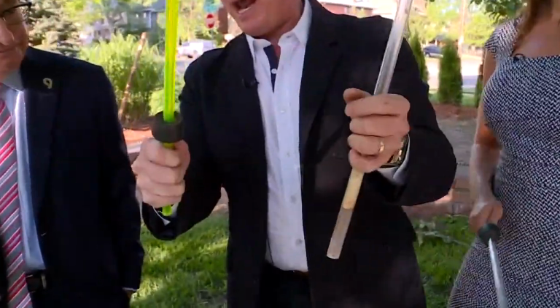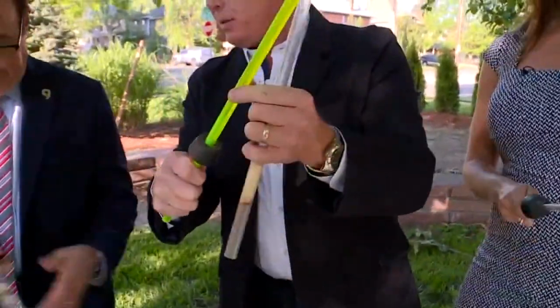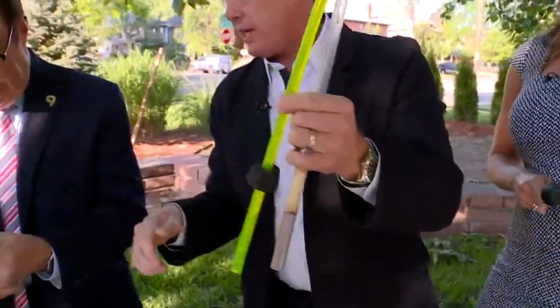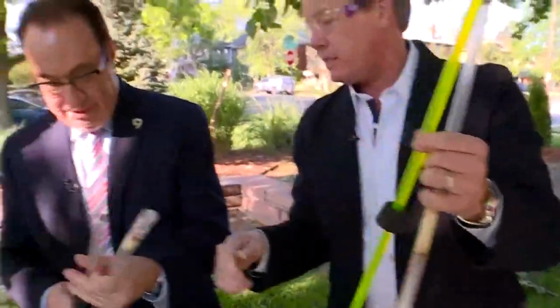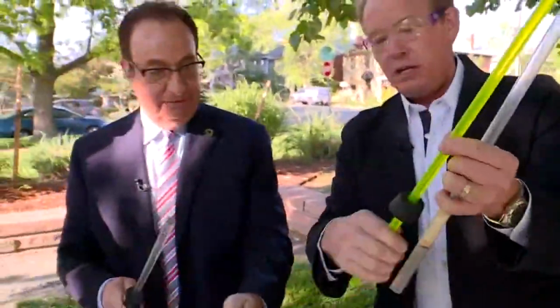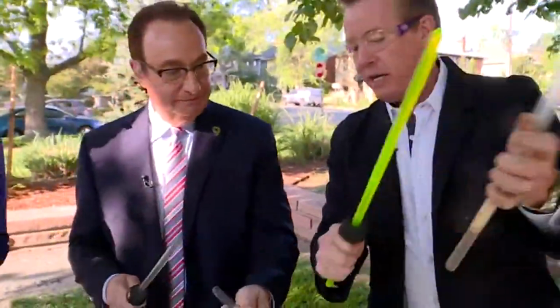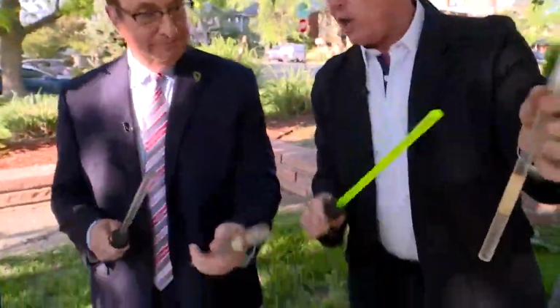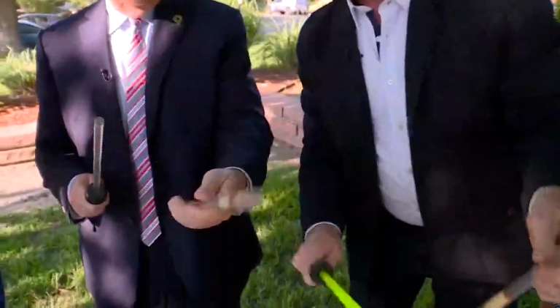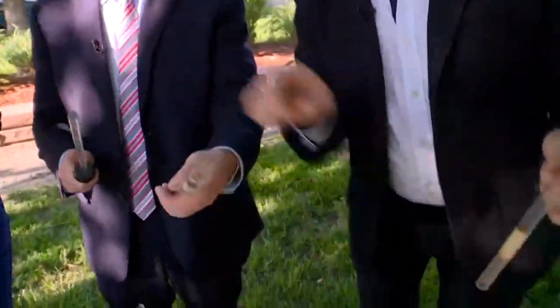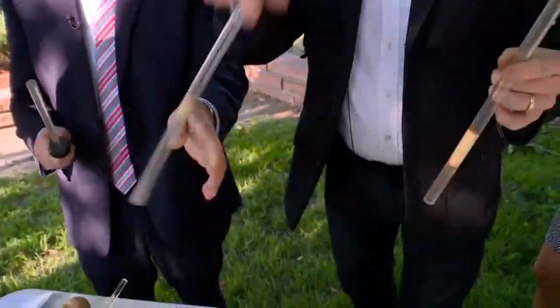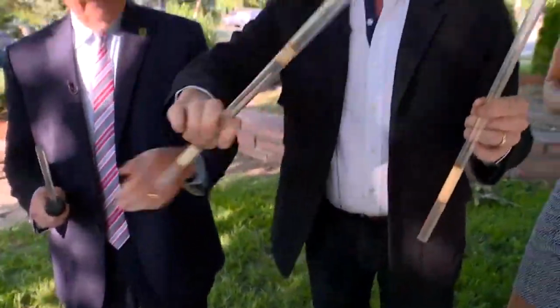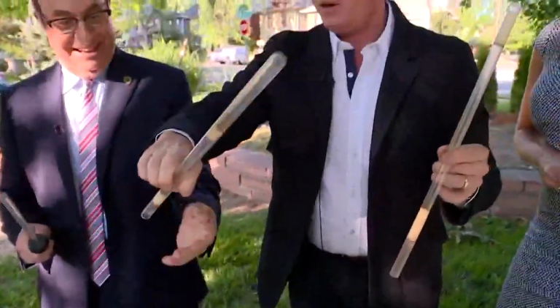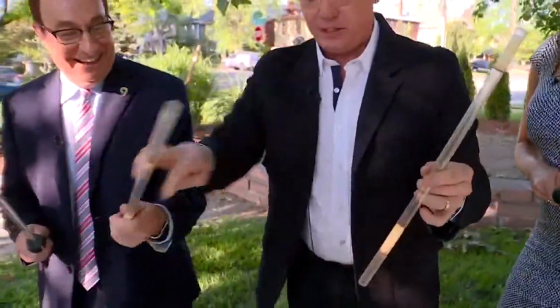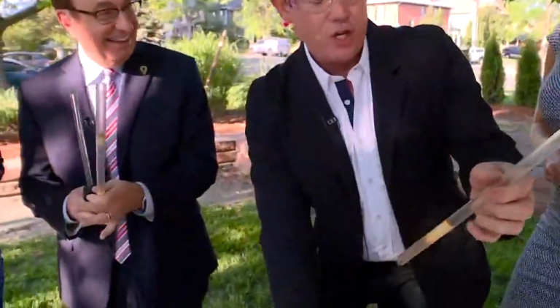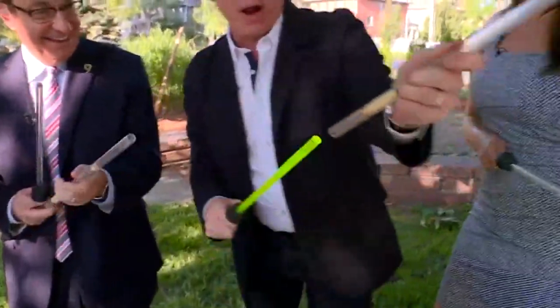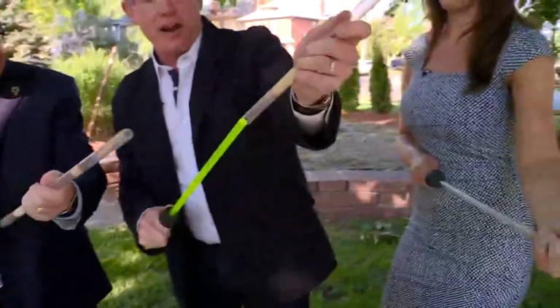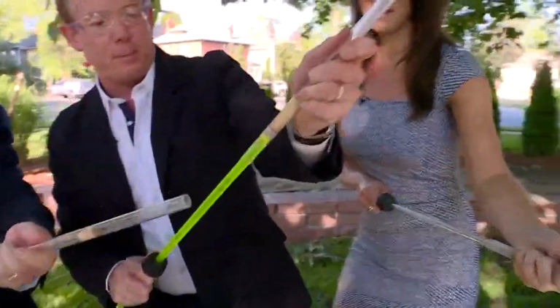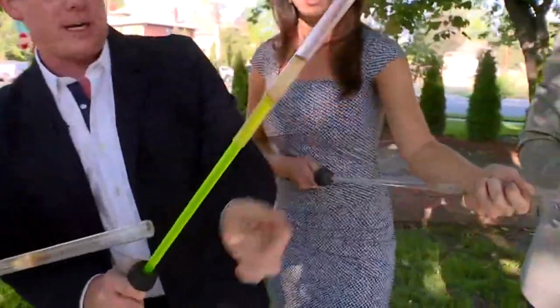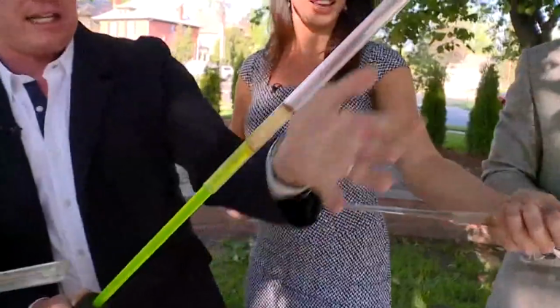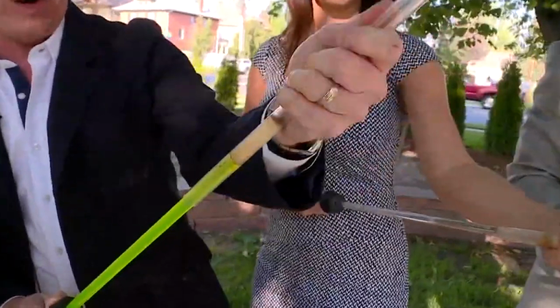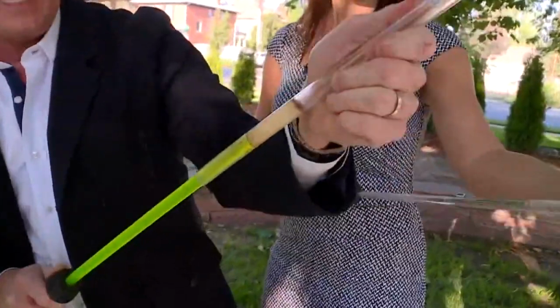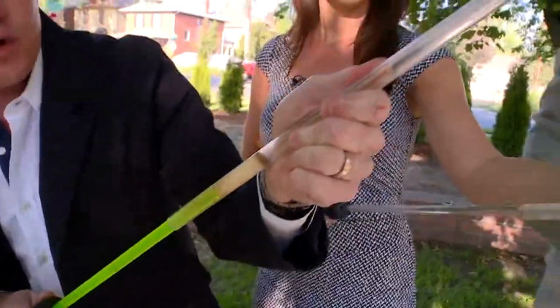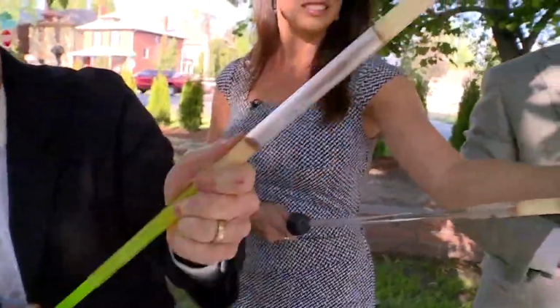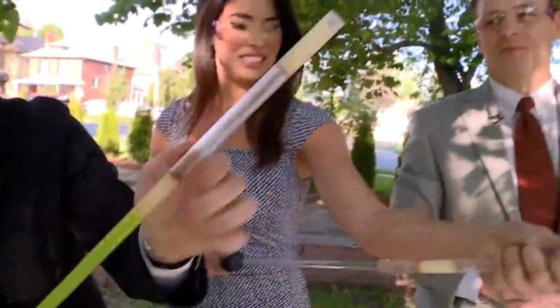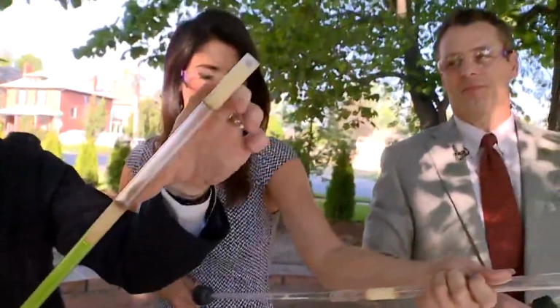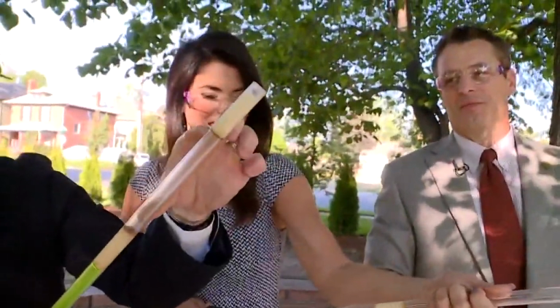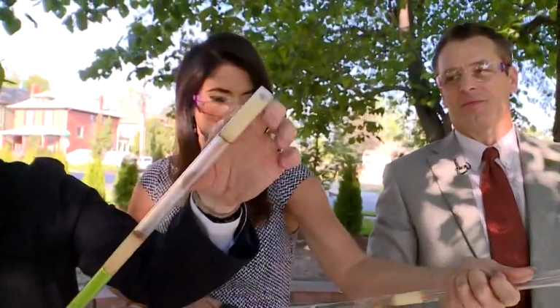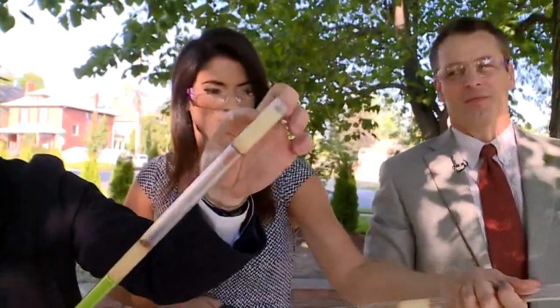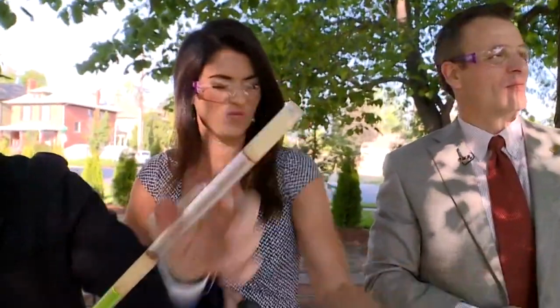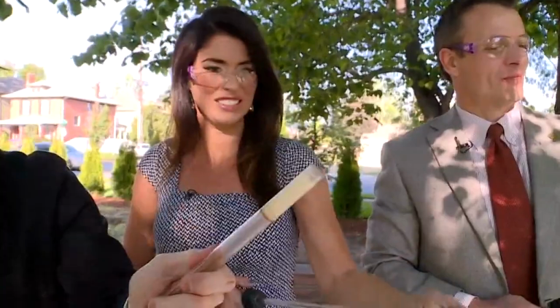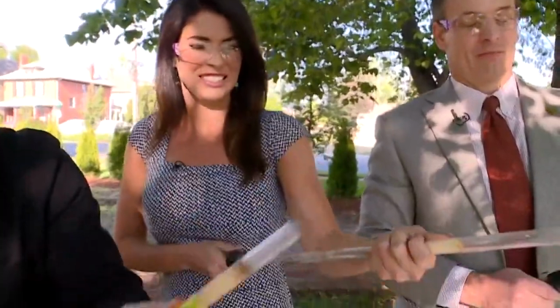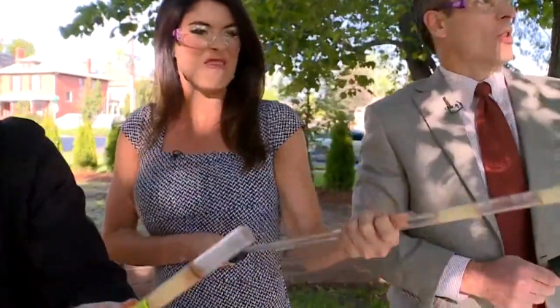Hand behind the plunger, like this. Hand behind the plunger. So this side here, like this. Now watch — if you put the plunger in like this, hold on to it. As you increase the pressure, you're now going to breach the integrity of the potato.